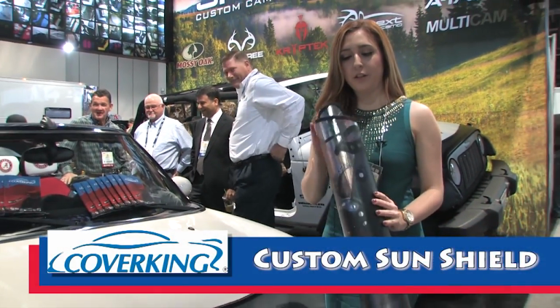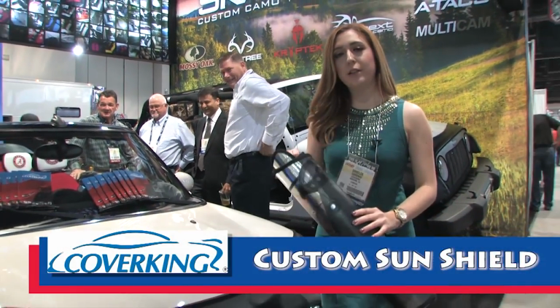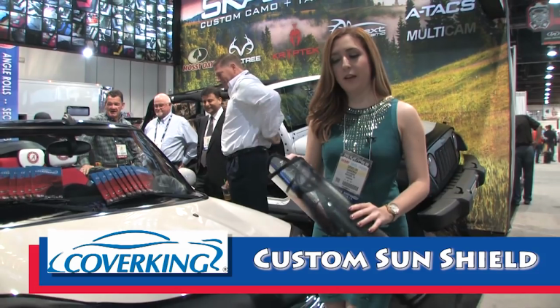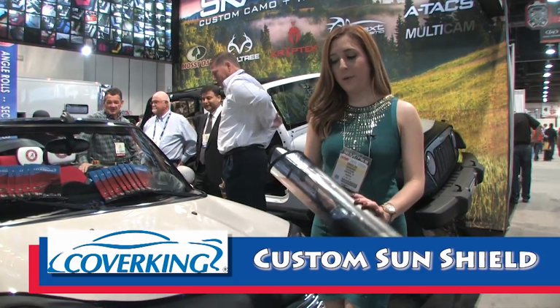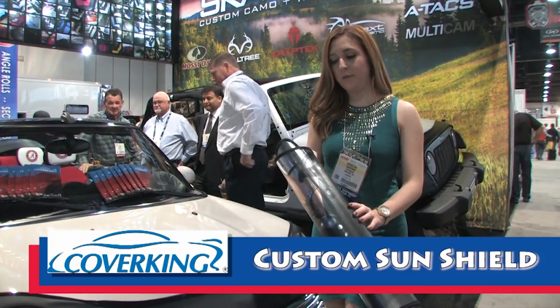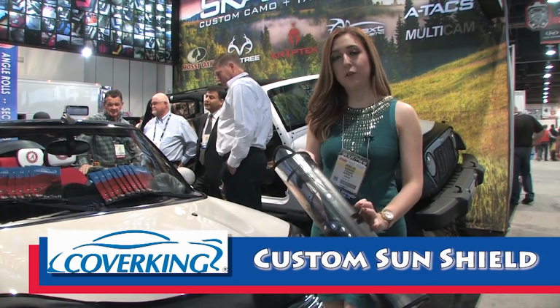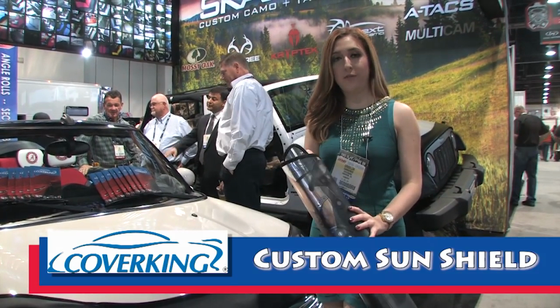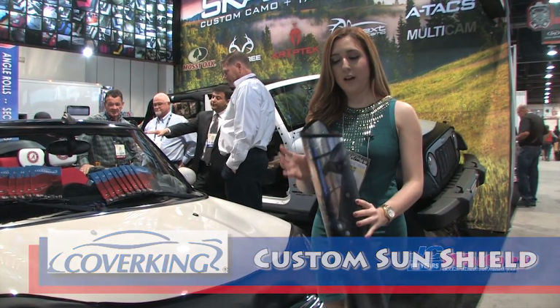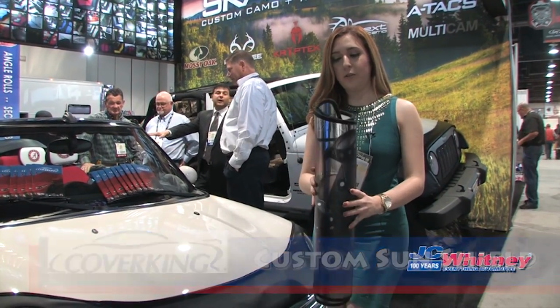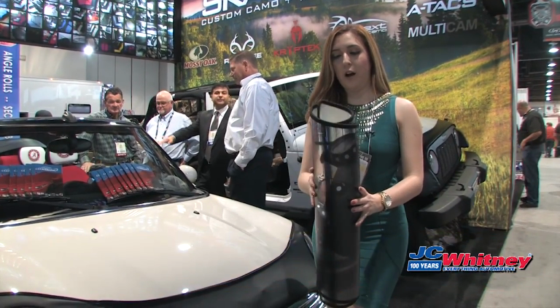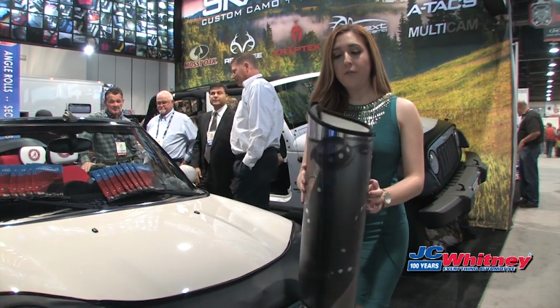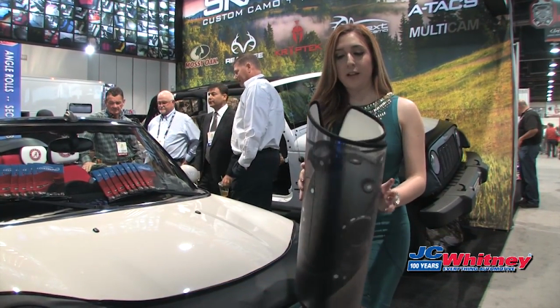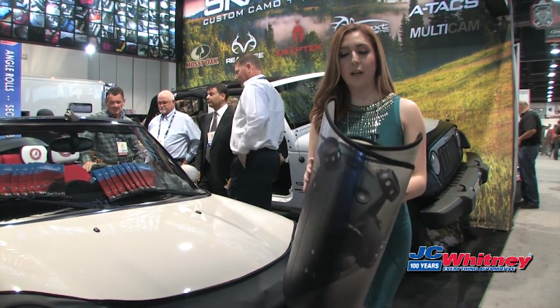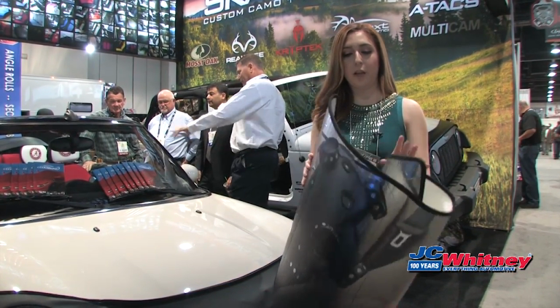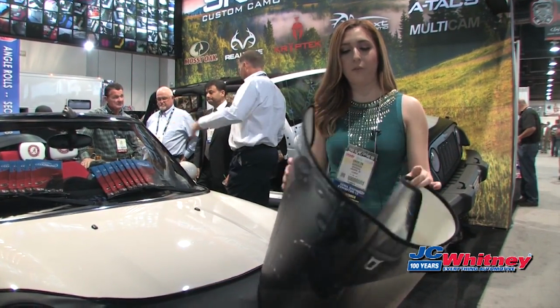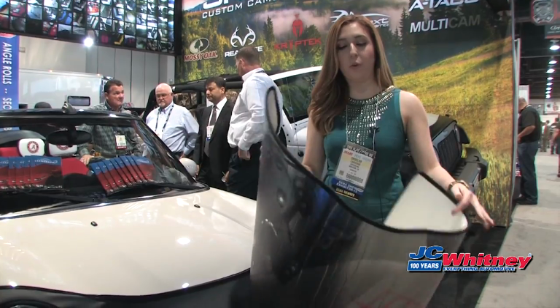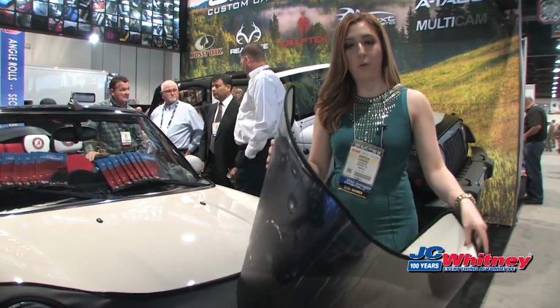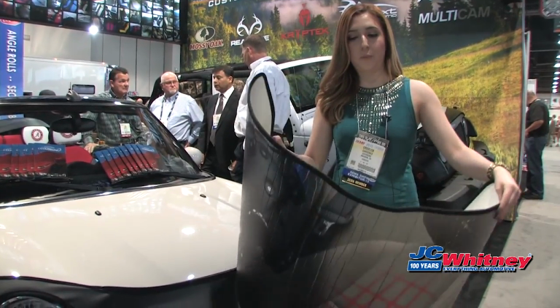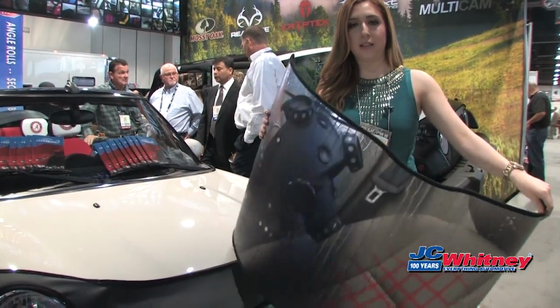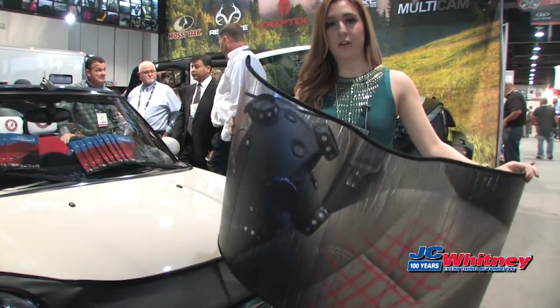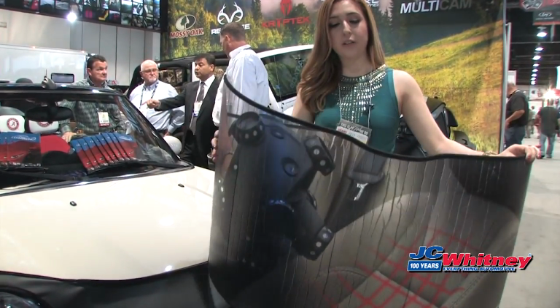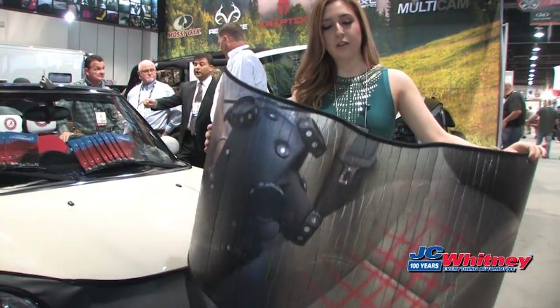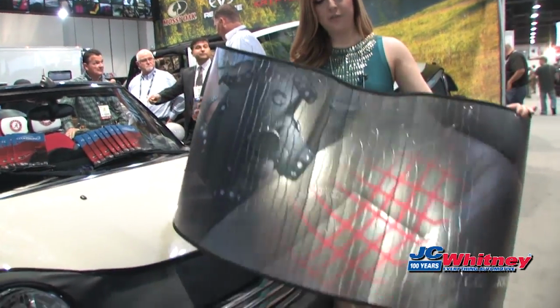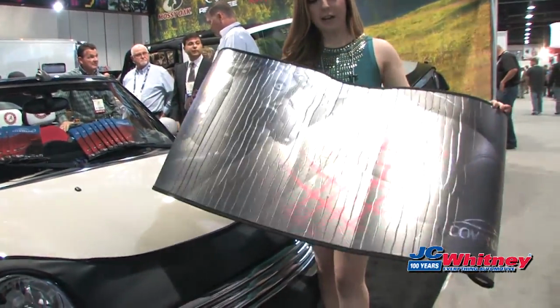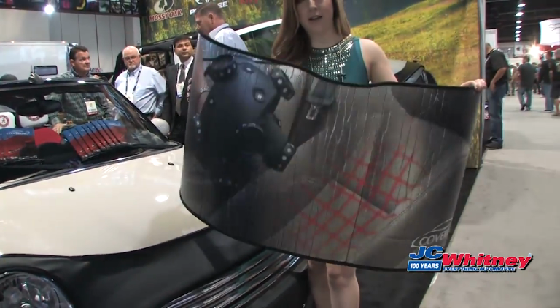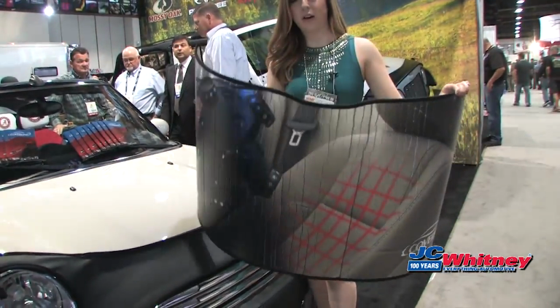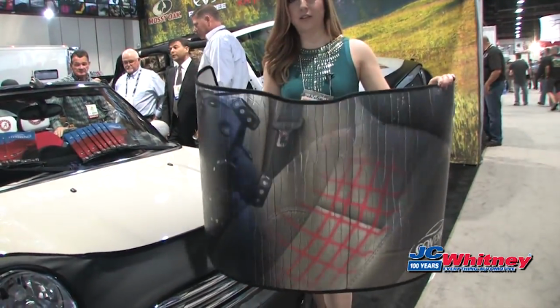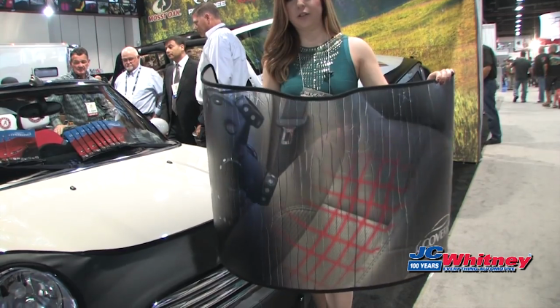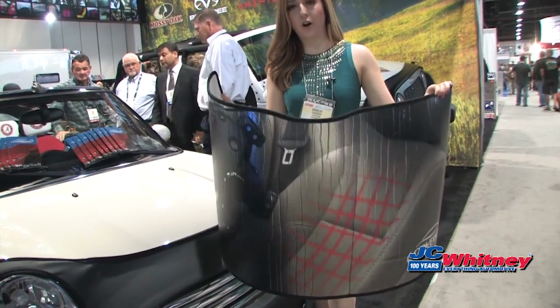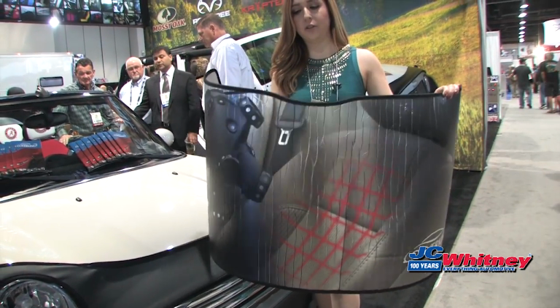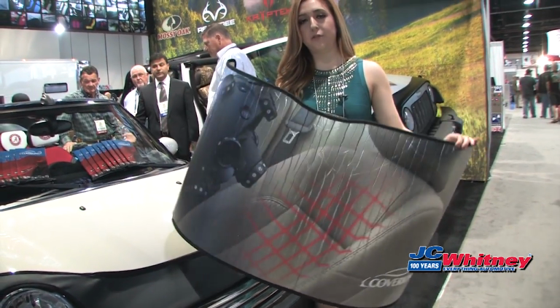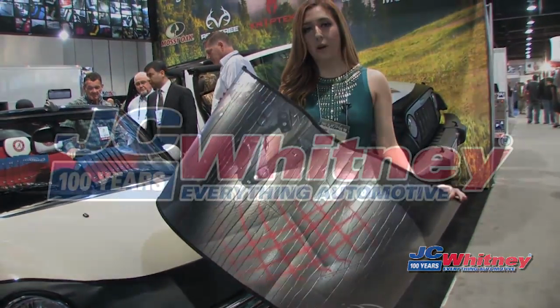These are custom made, they are made vehicle specific, so they are a perfect fit. It helps keep your vehicle cool, protects the interior of your dash, very lightweight, very easy to install and also easy for storage.